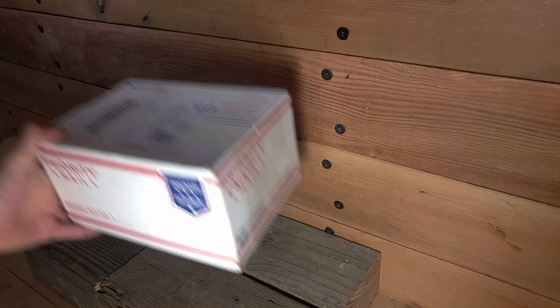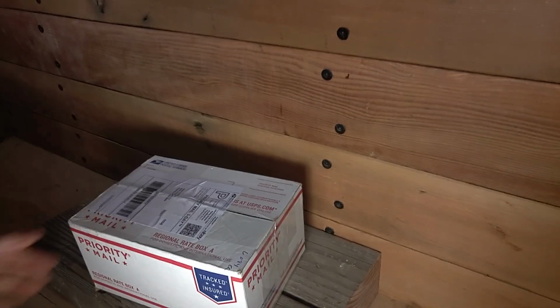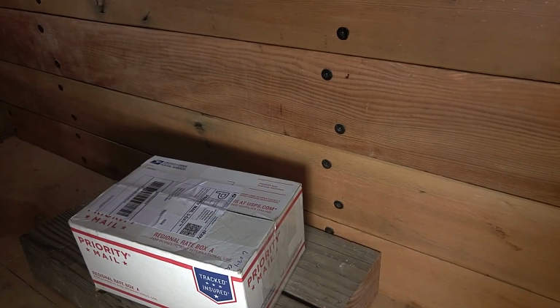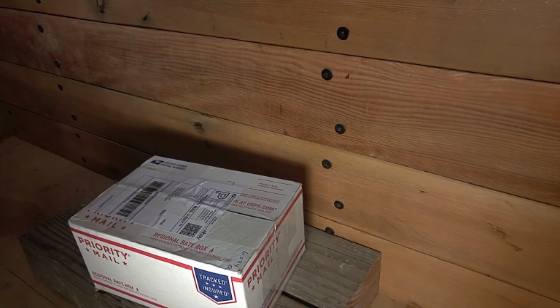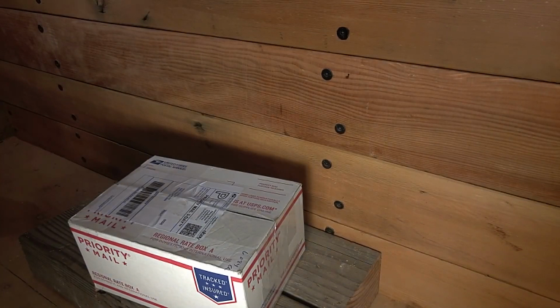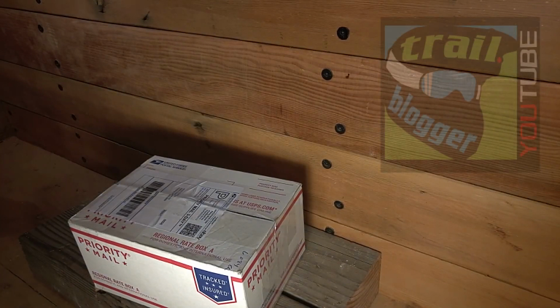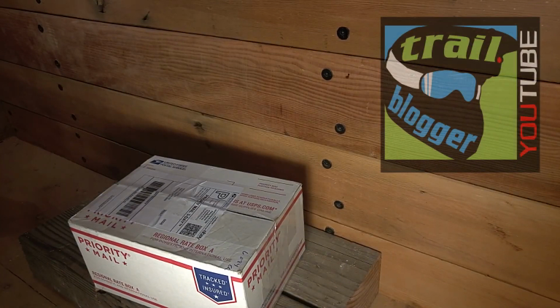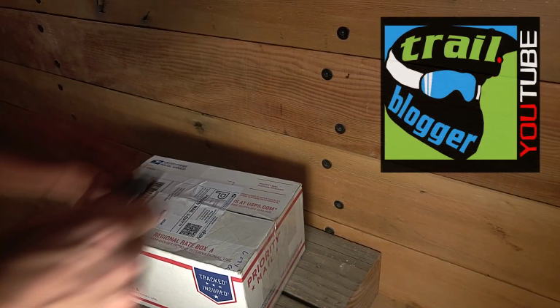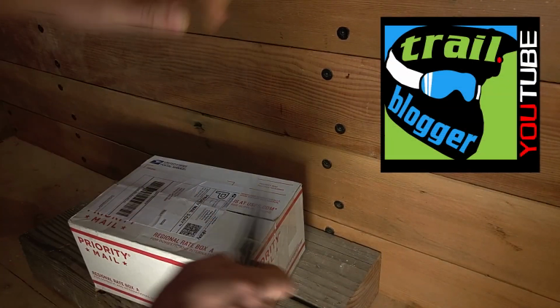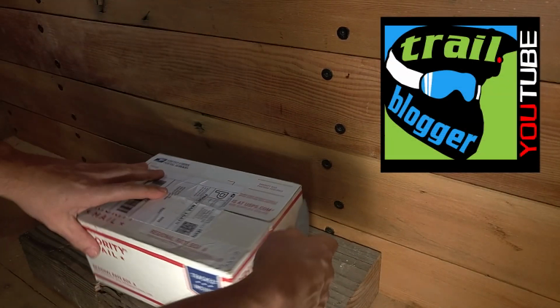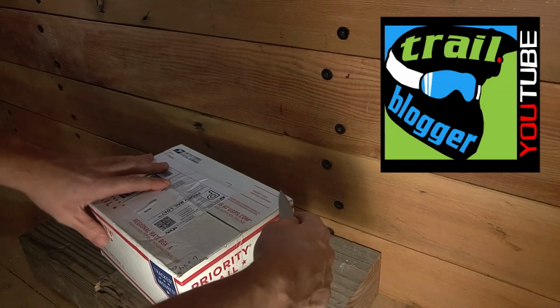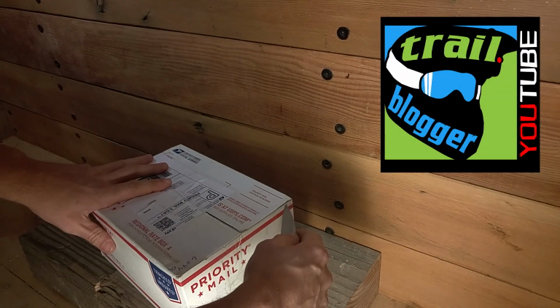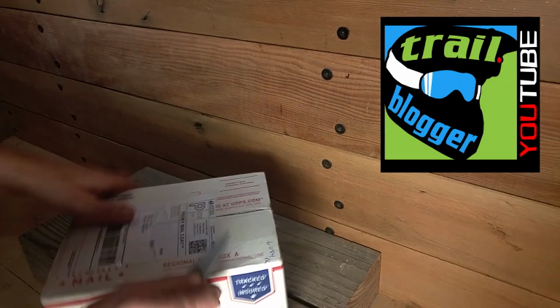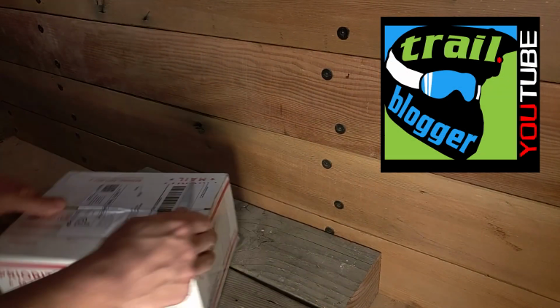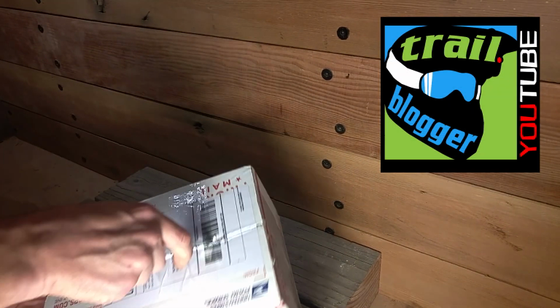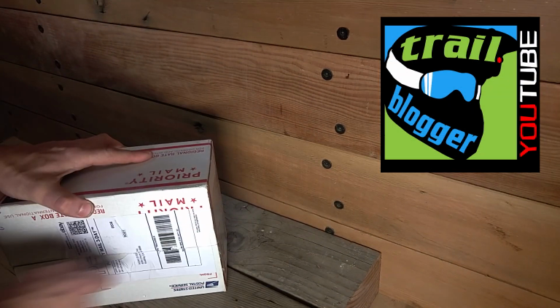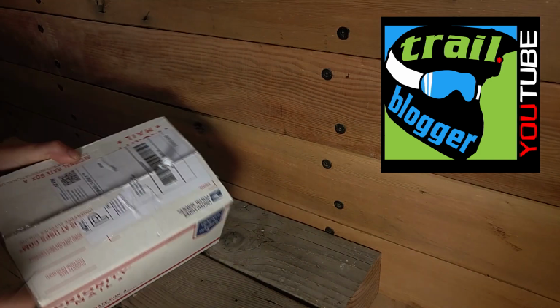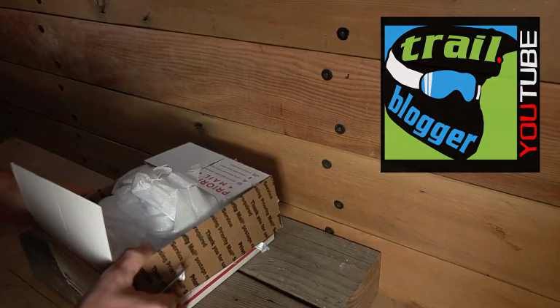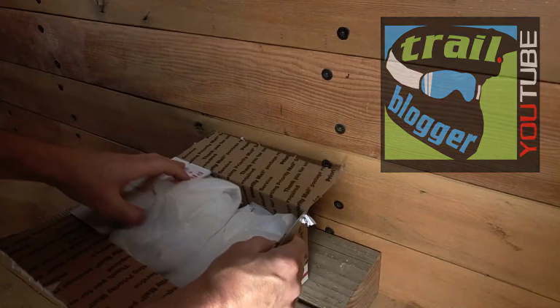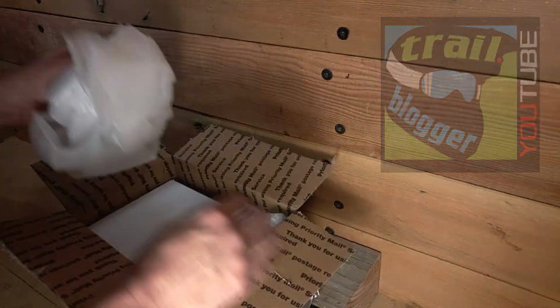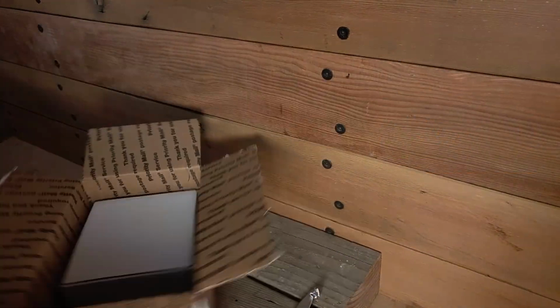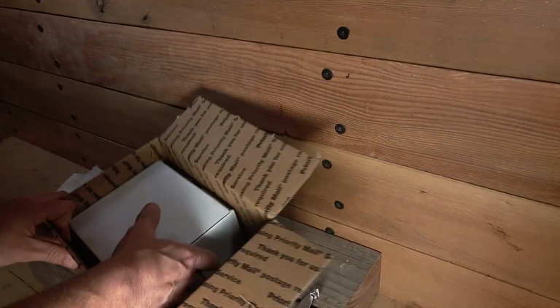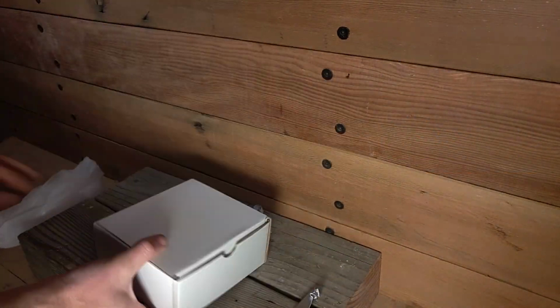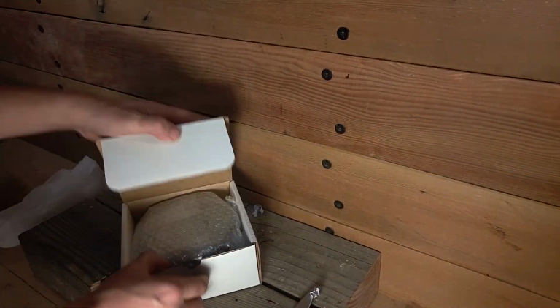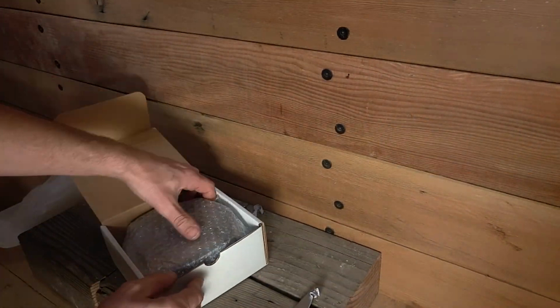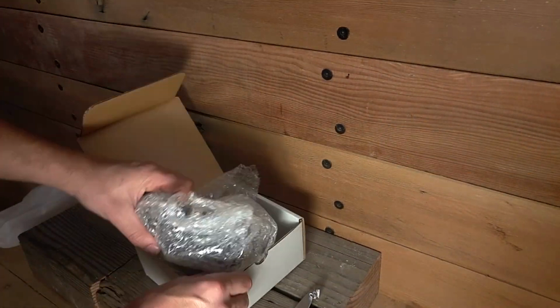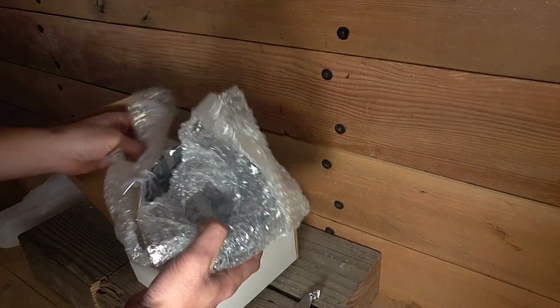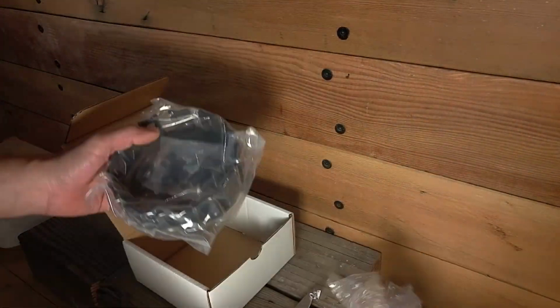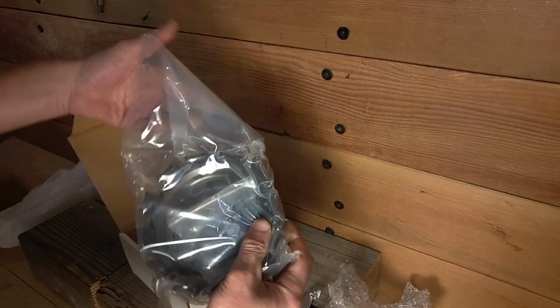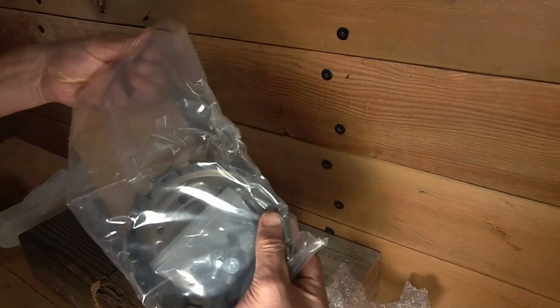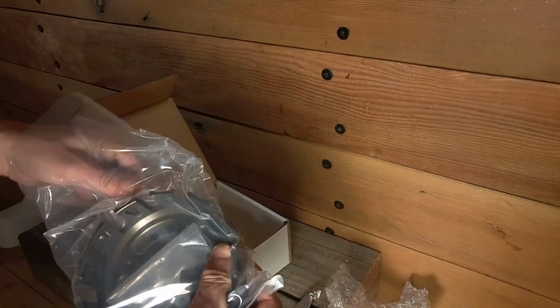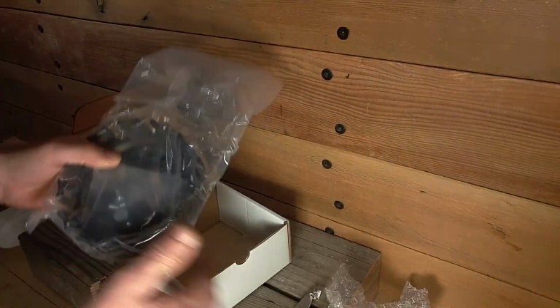What's up YouTube? Just wanted to give you guys a look at my new clutch basket. I'll show you guys my old basket in a minute and why I decided that it was time for an upgrade.